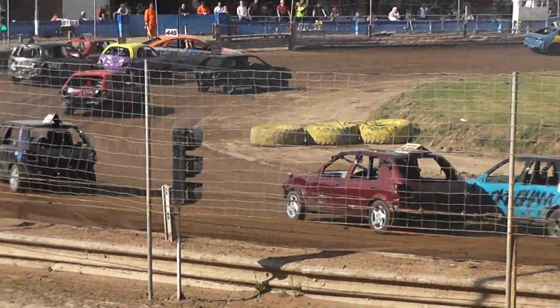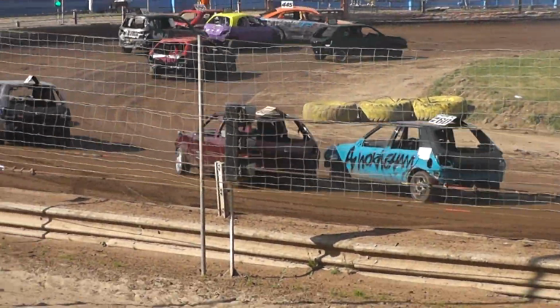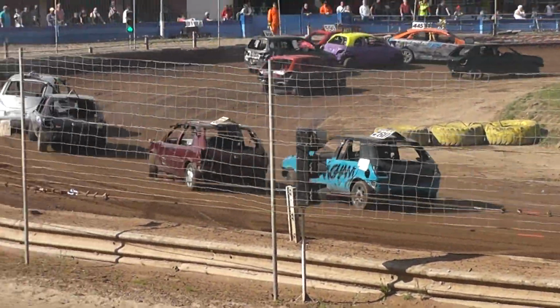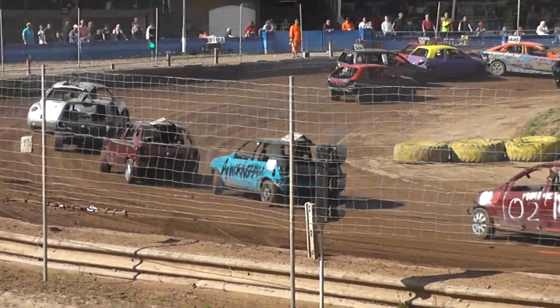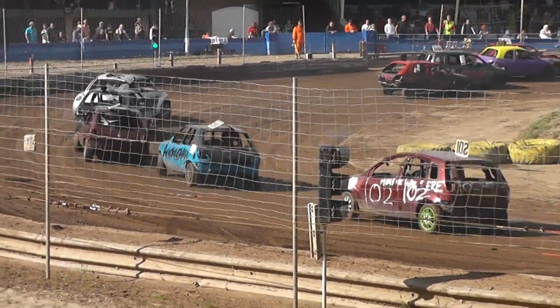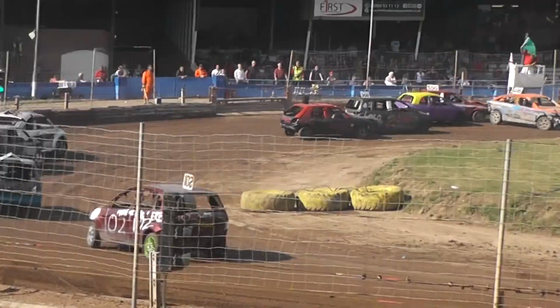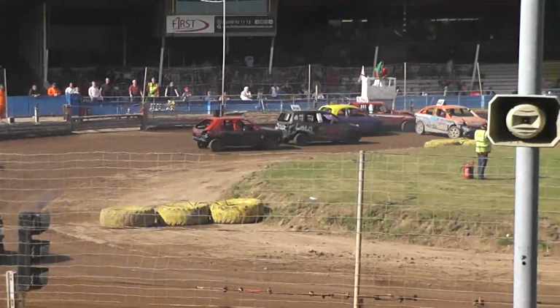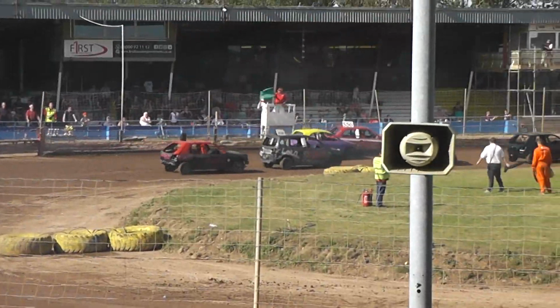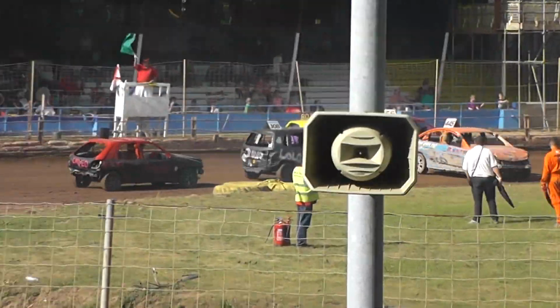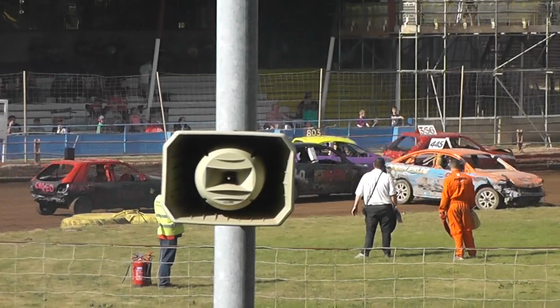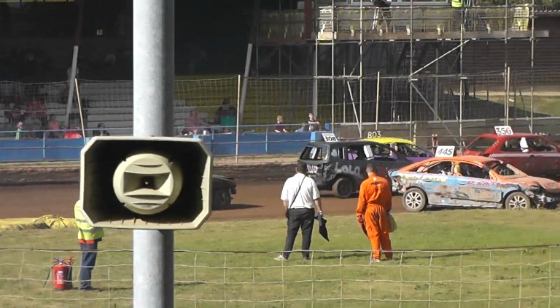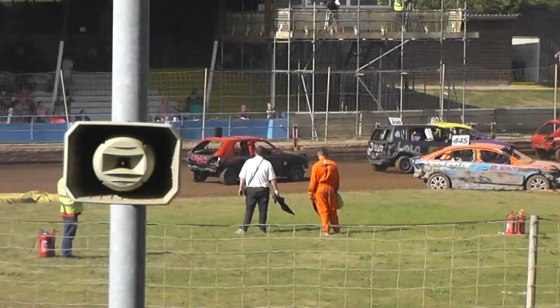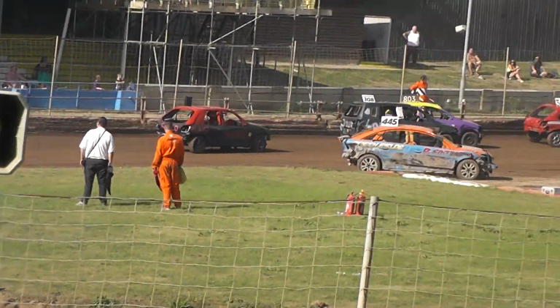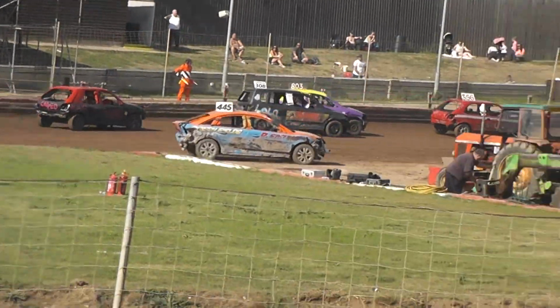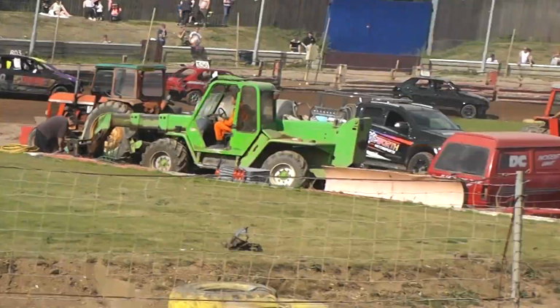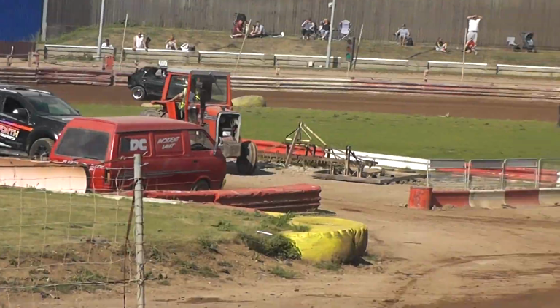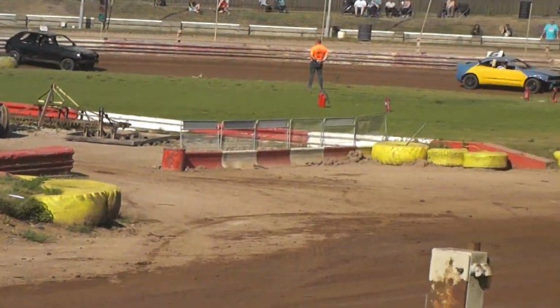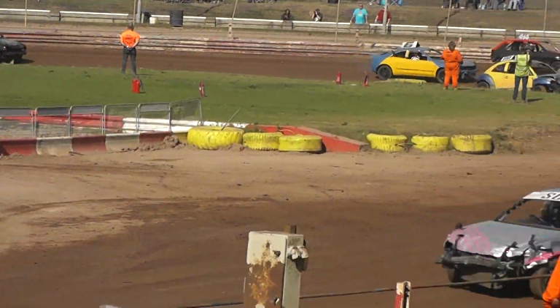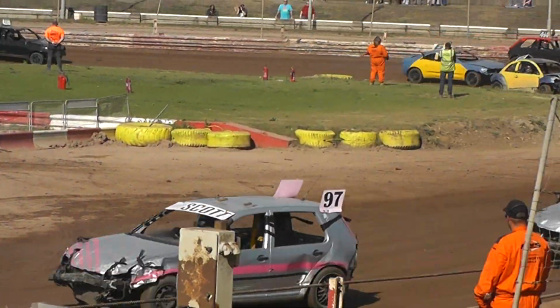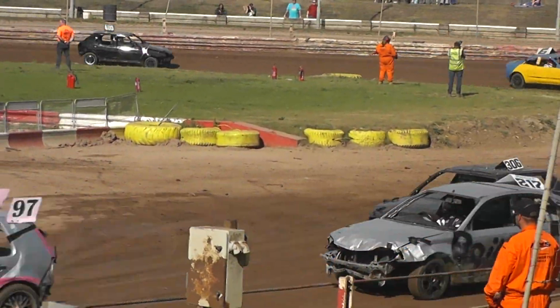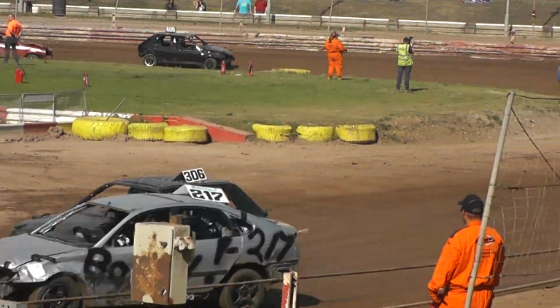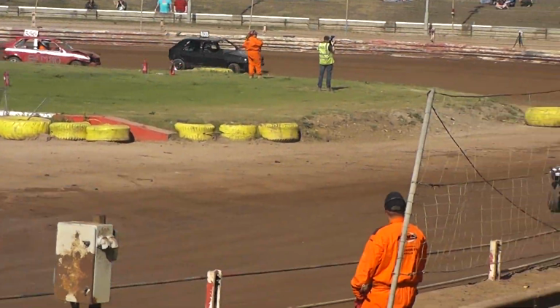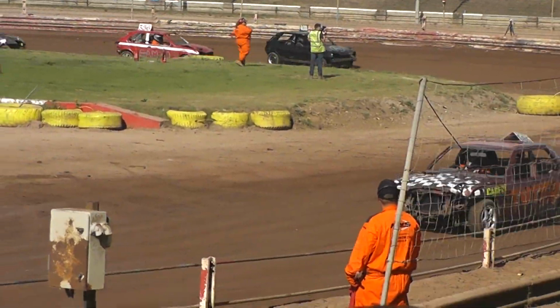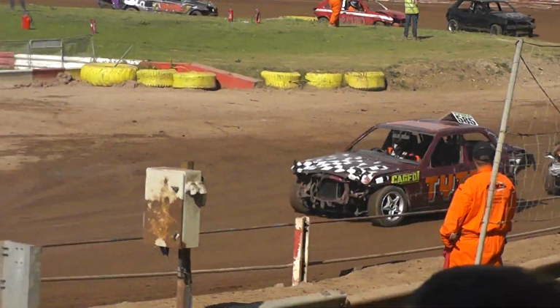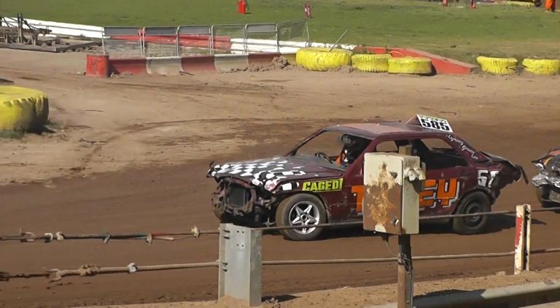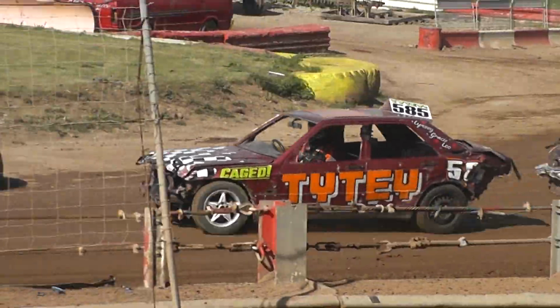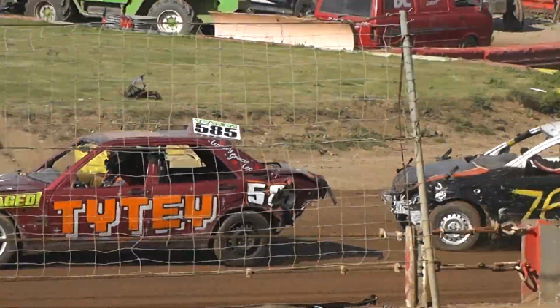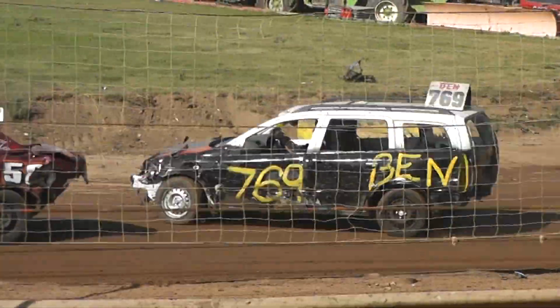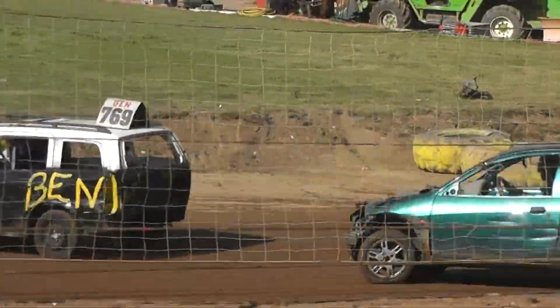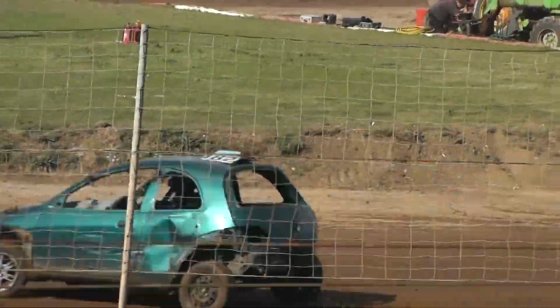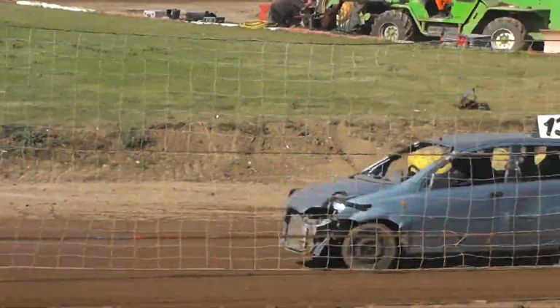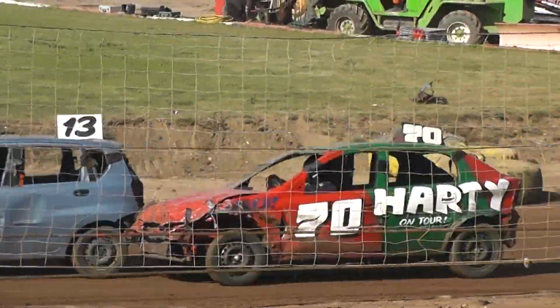We're going to bring this down on heat number 4 for the back-to-back-to-back Sangara Feeder action once again. This is just half of the cars at the moment — there'll be another half once in the next race.